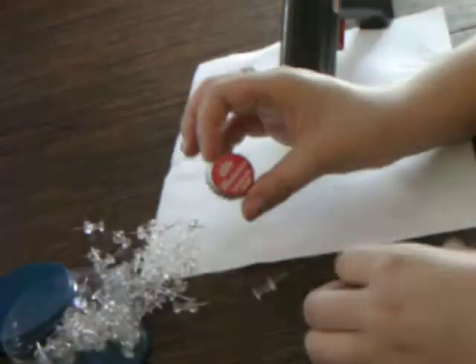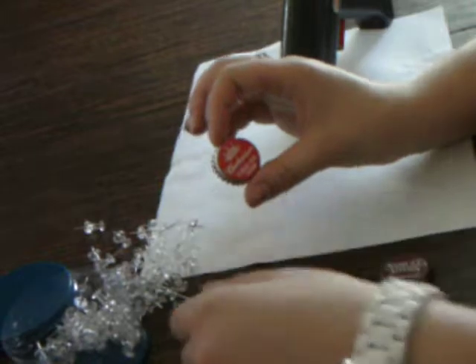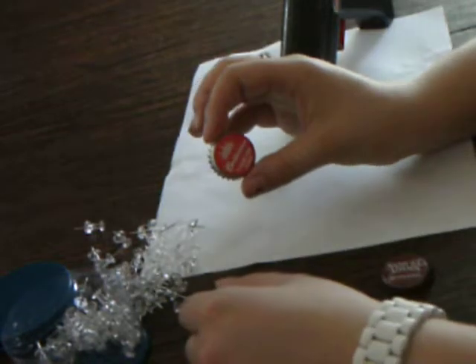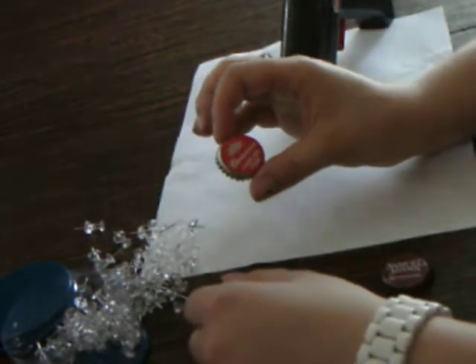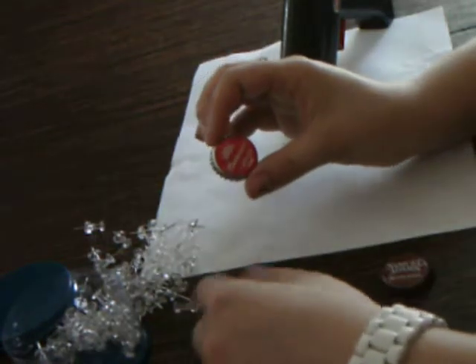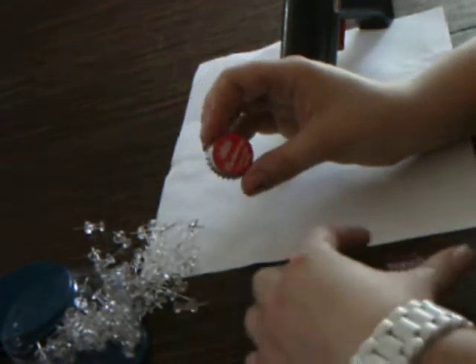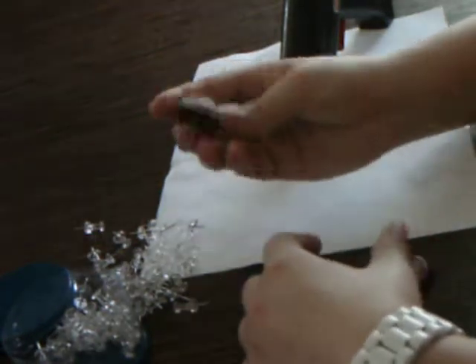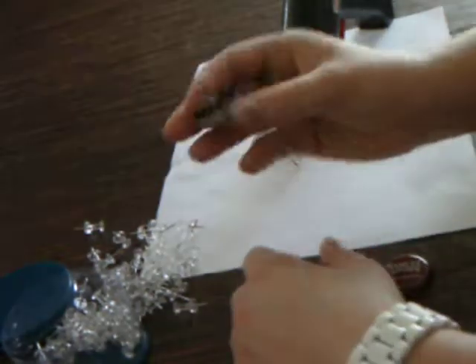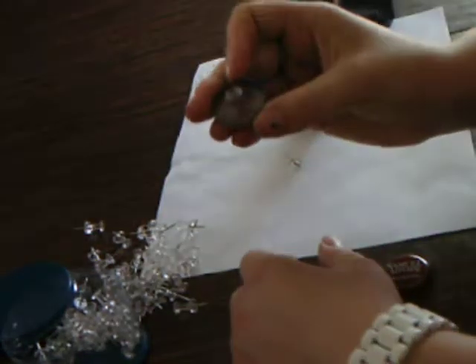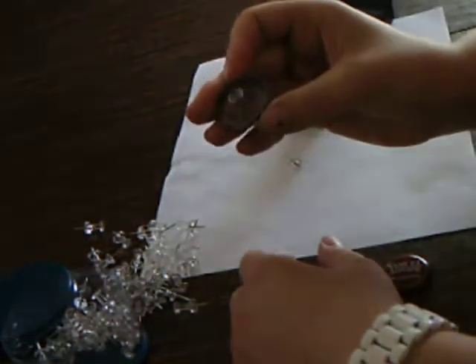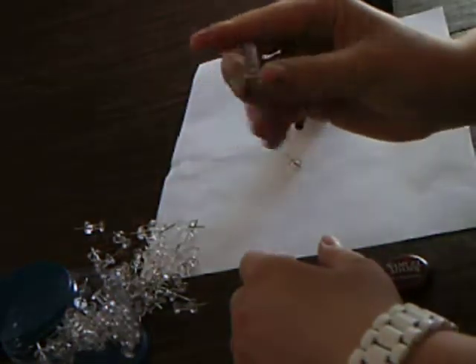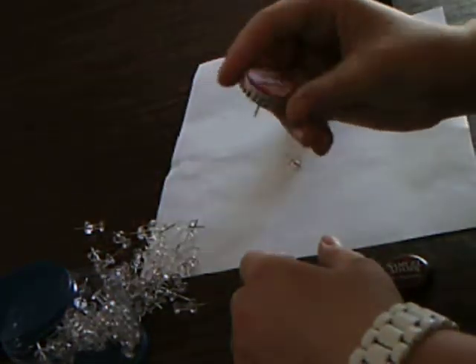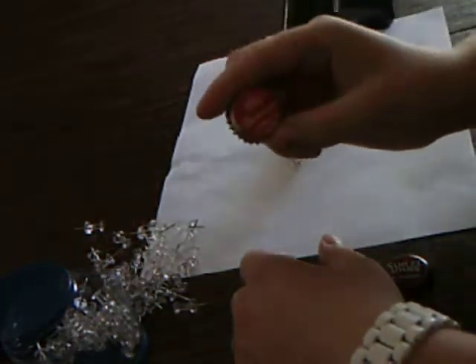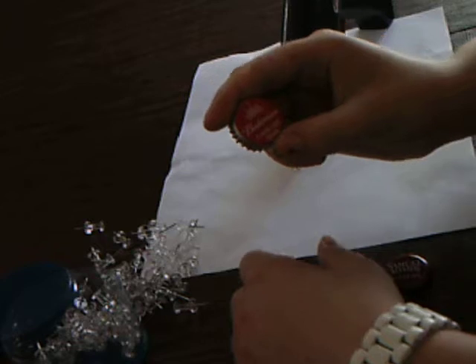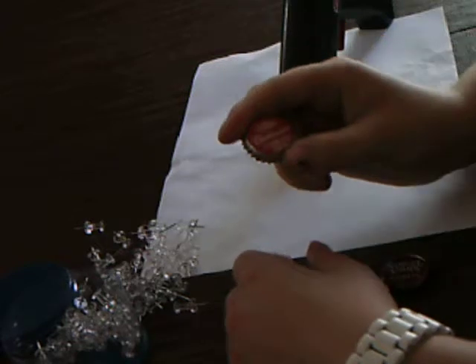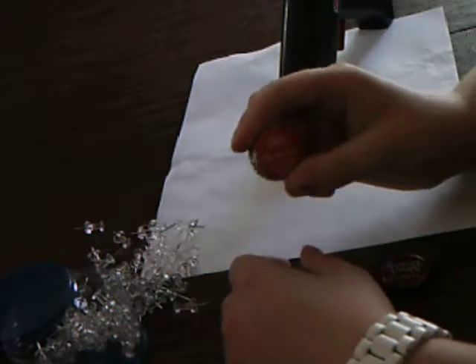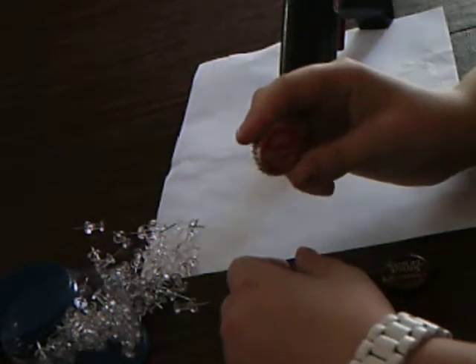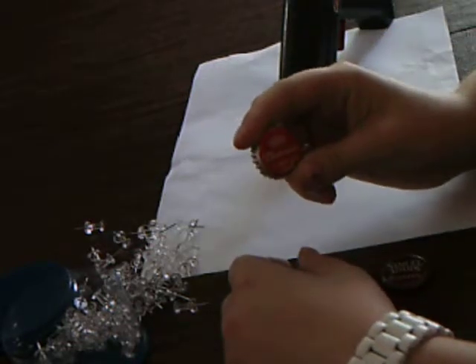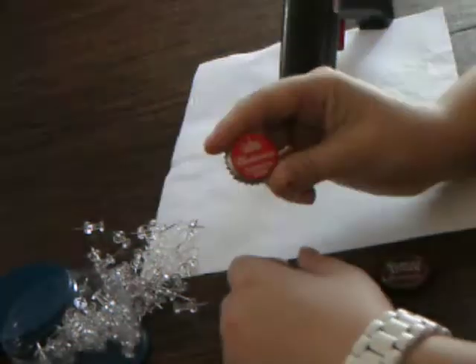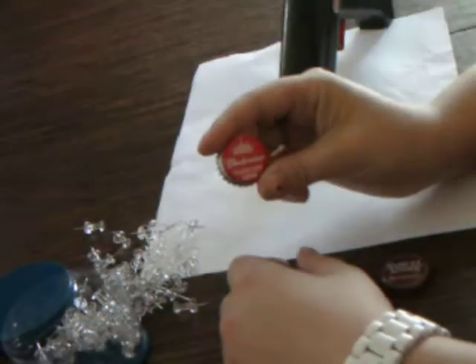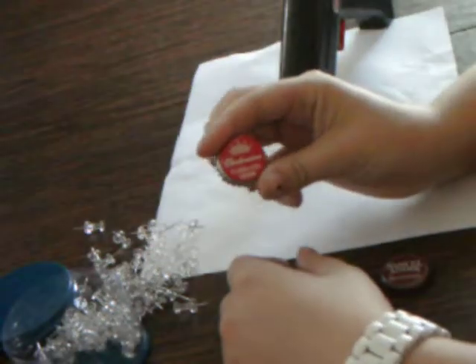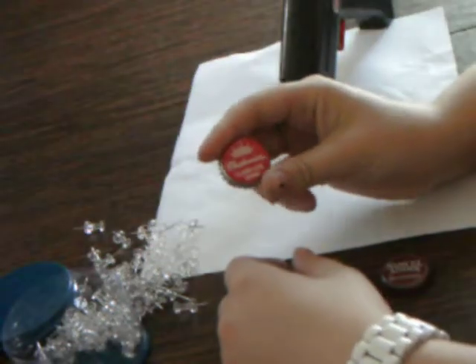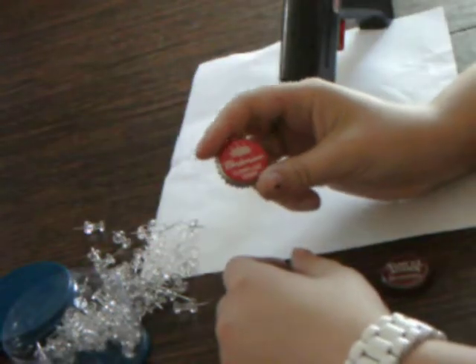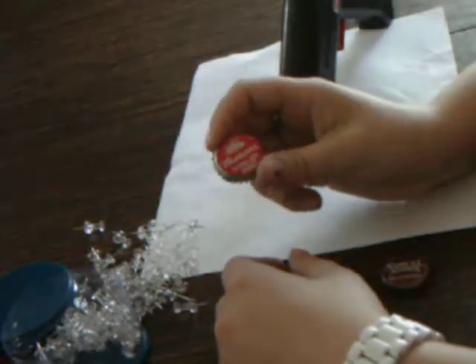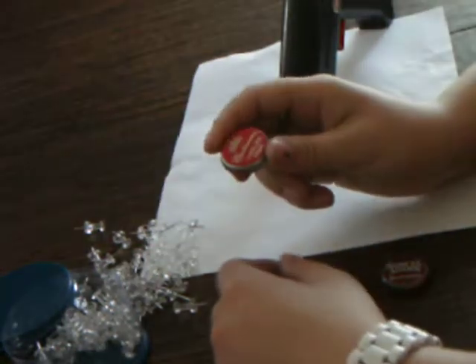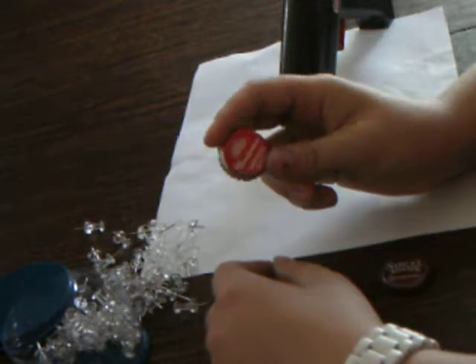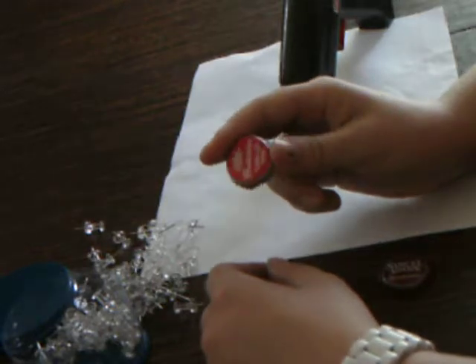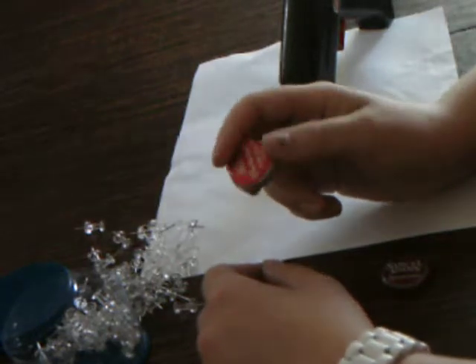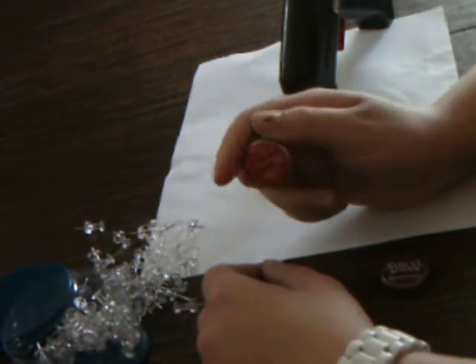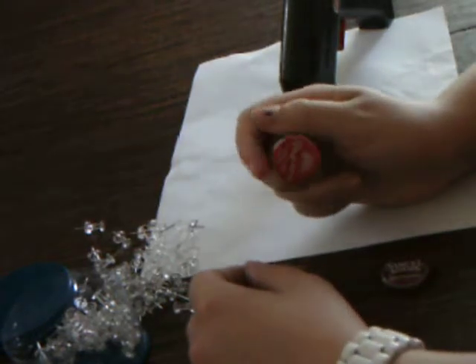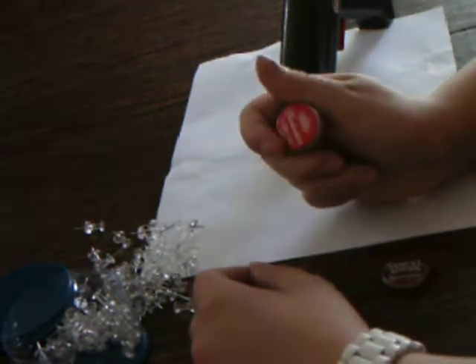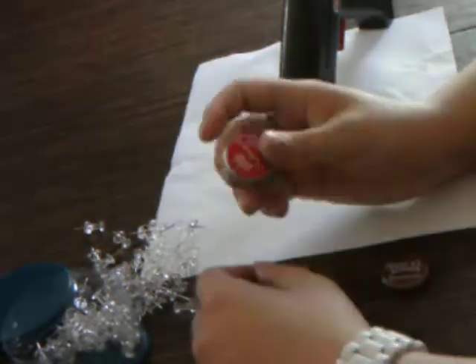Today I'm going to show you how to make a push pin with a beer cap. These make really great gifts for Father's Day, graduation, or a 21st birthday gift.